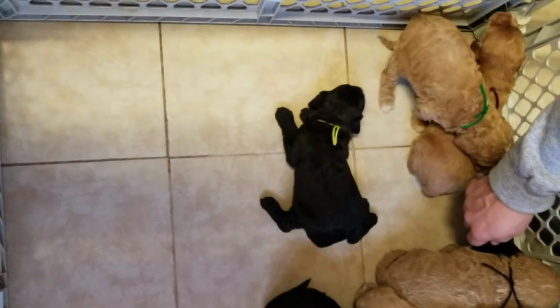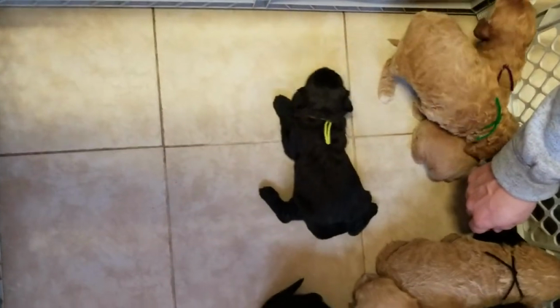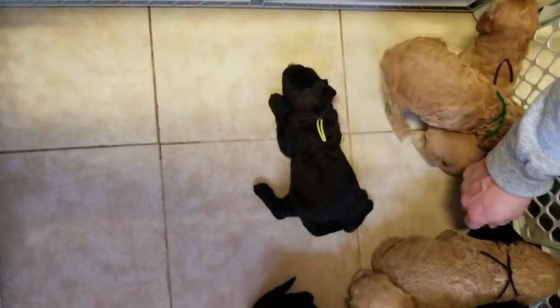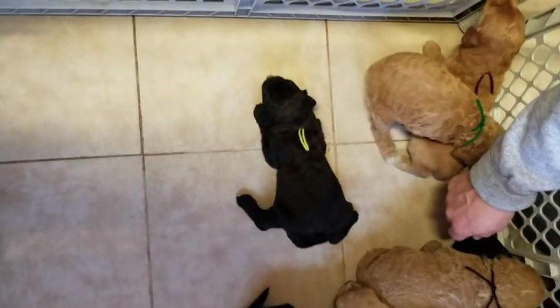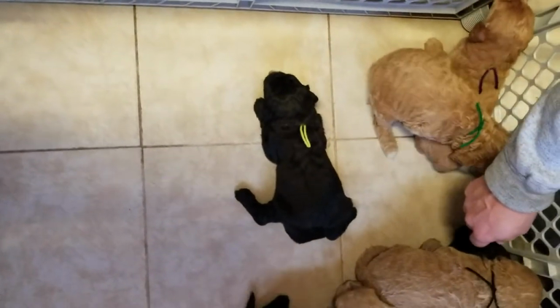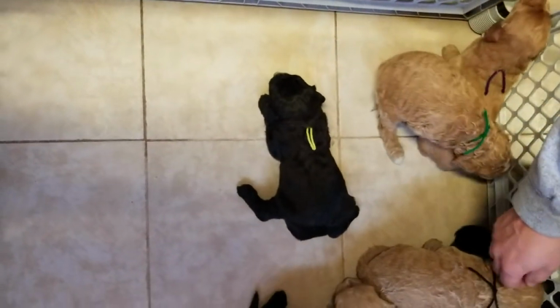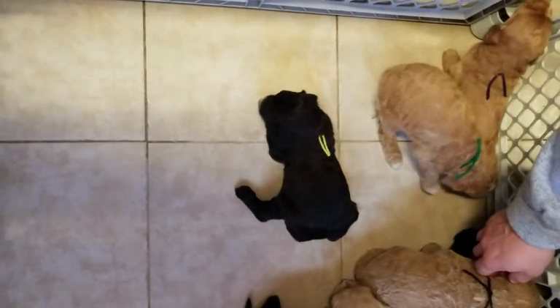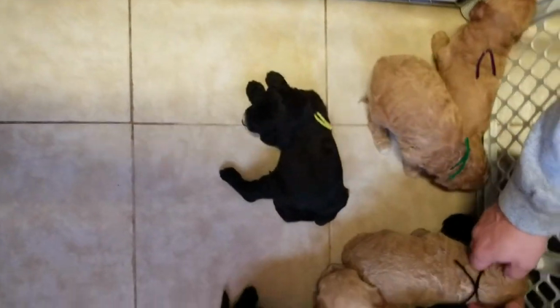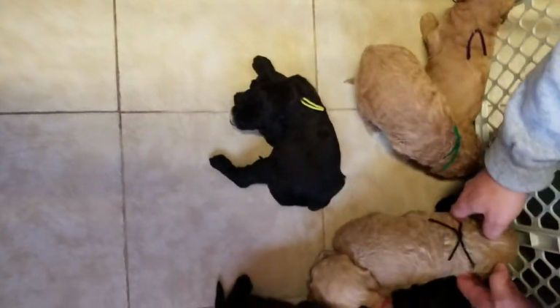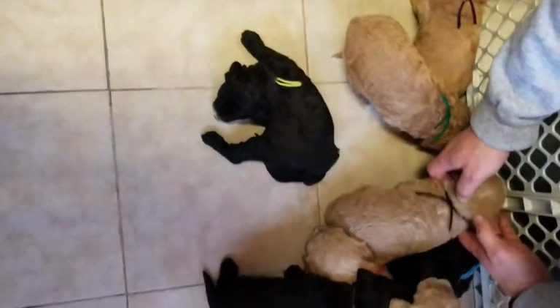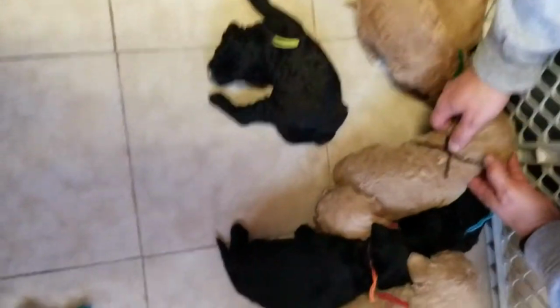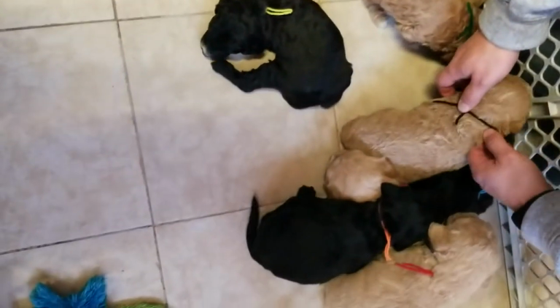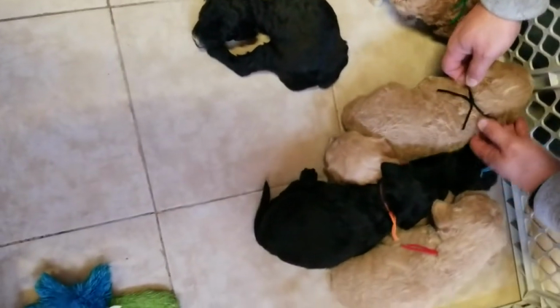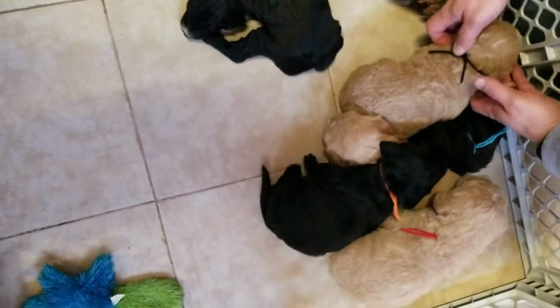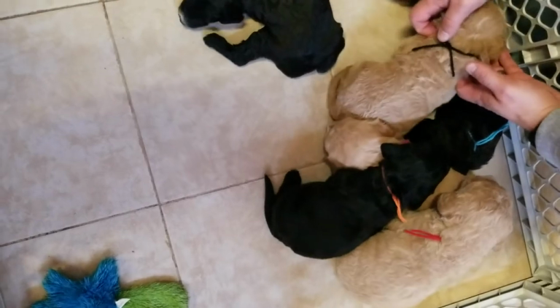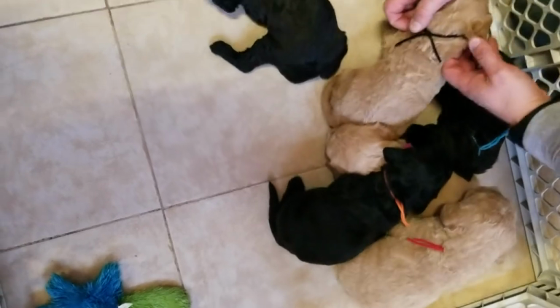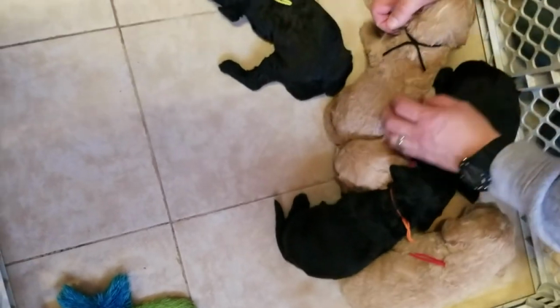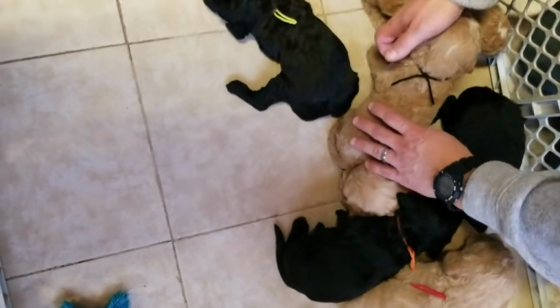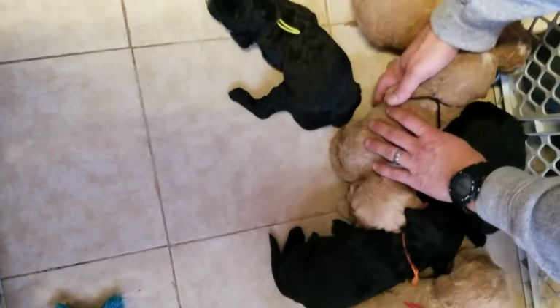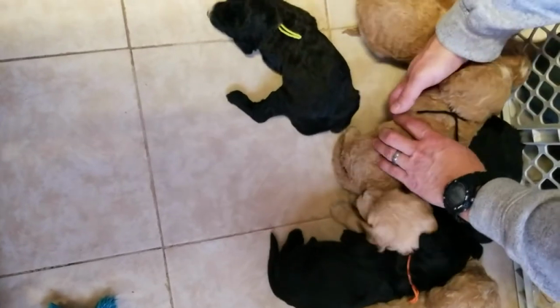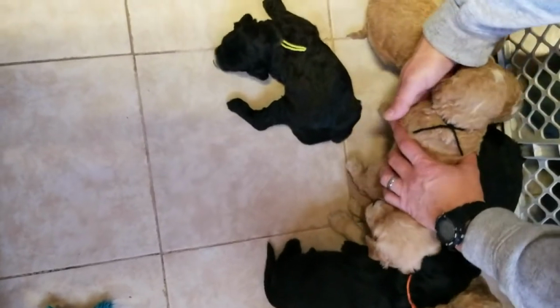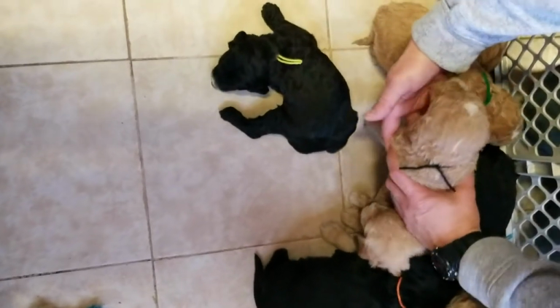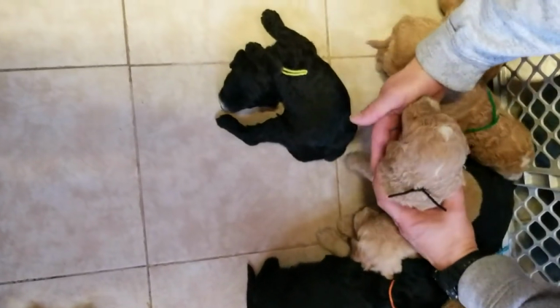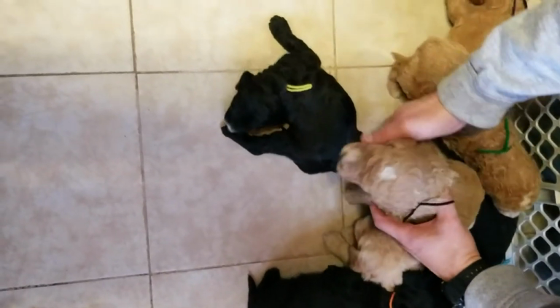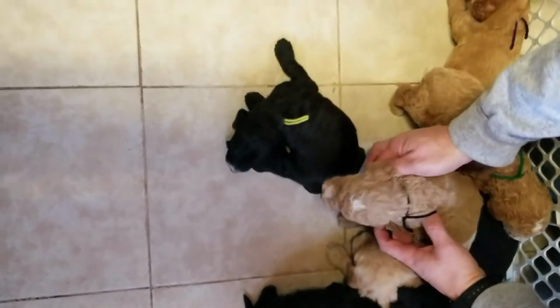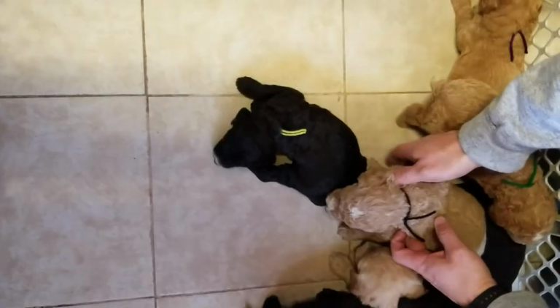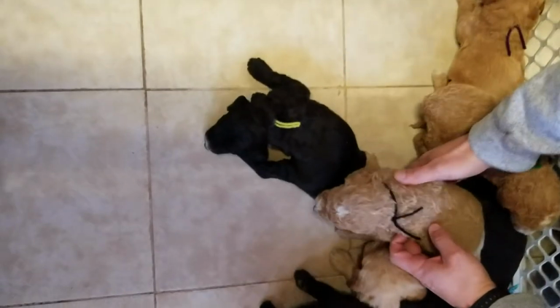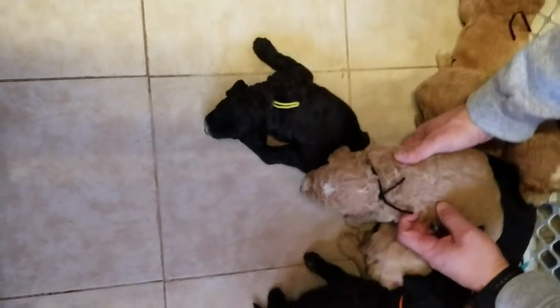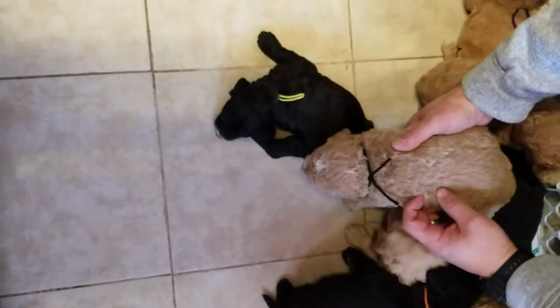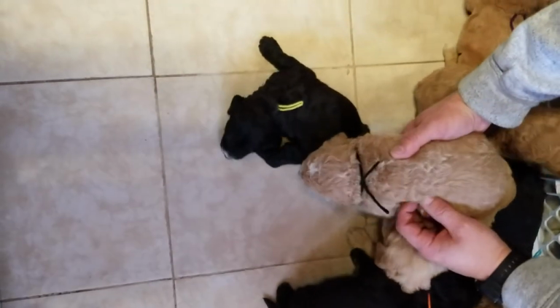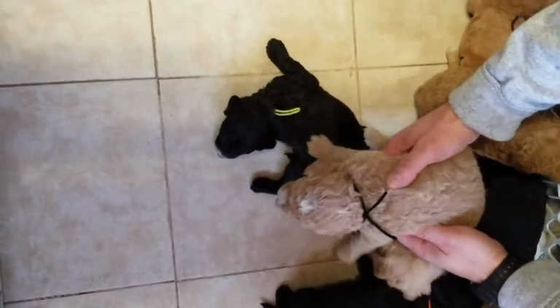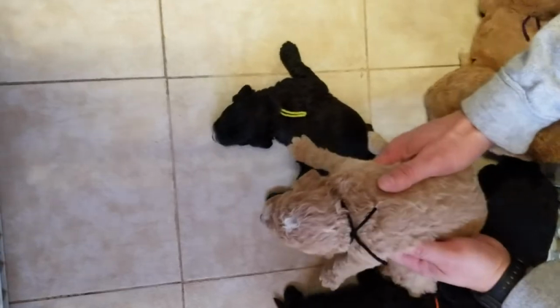This is Oreo and Gus's Golden Doodle litter. They turned three weeks old on Friday. Picking begins this coming Friday, December 14th.